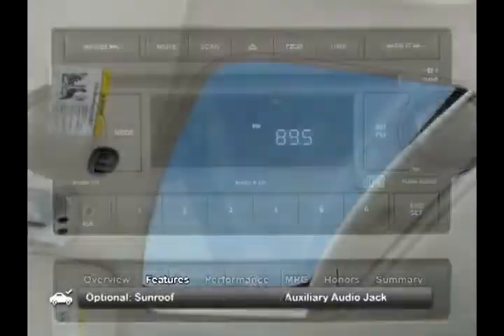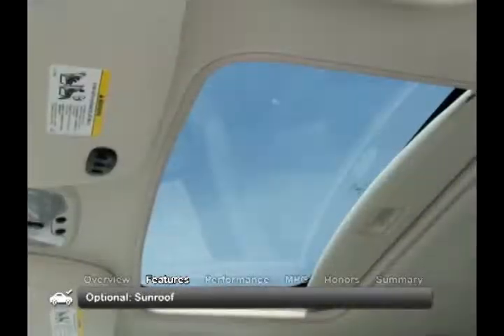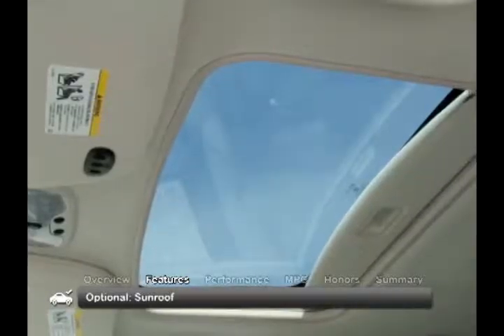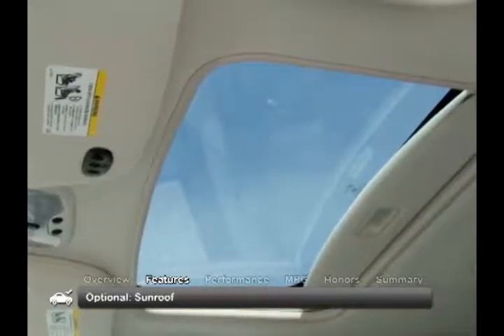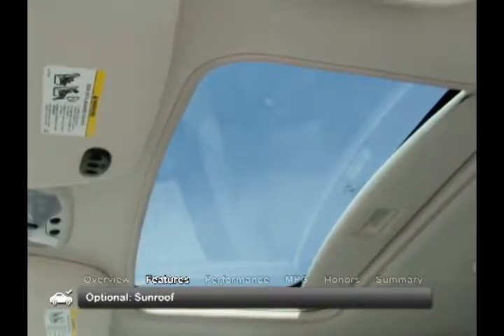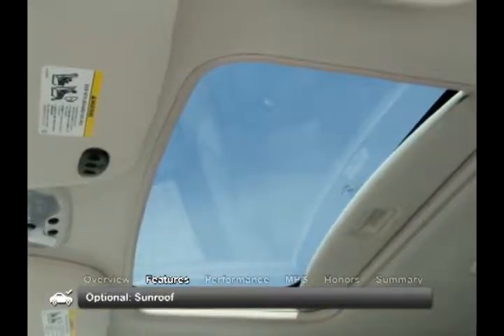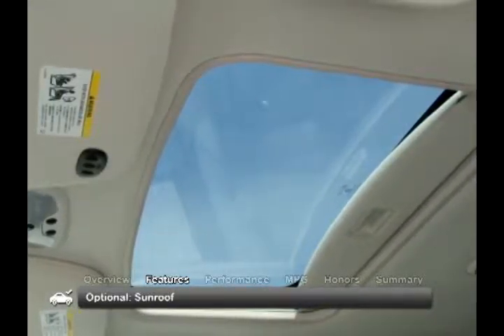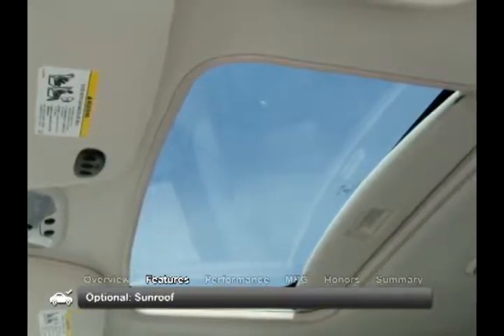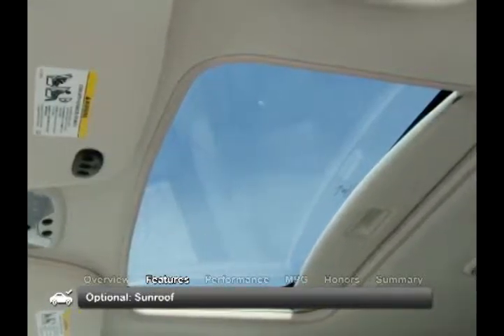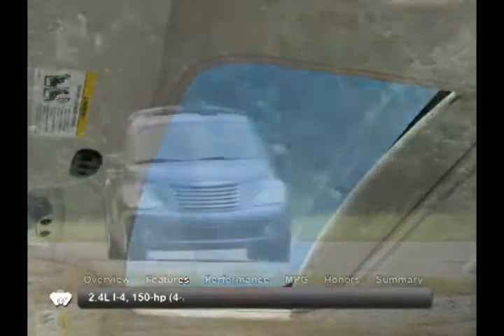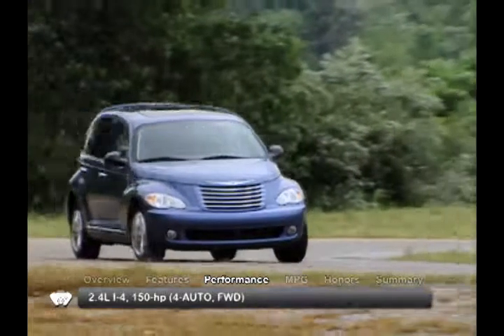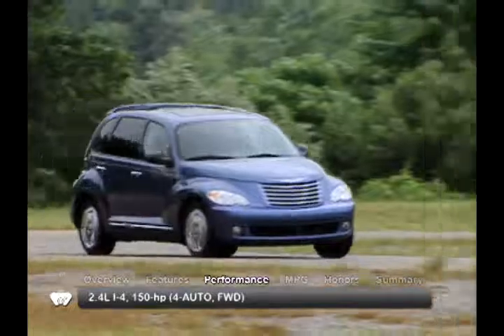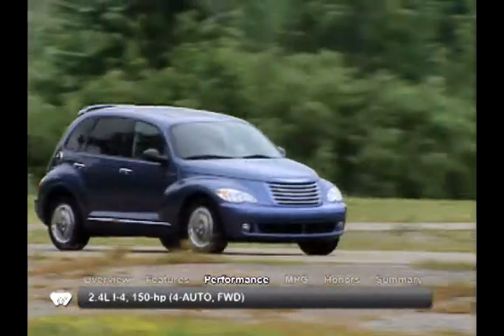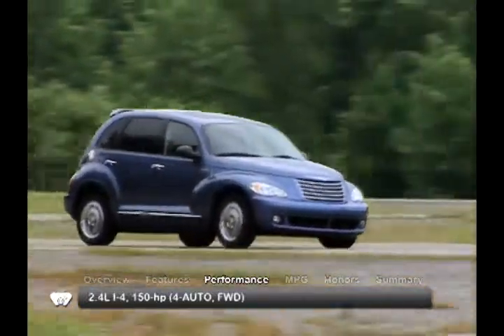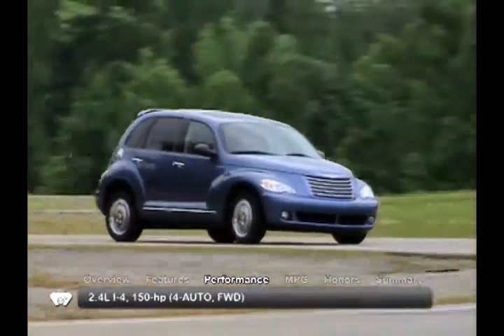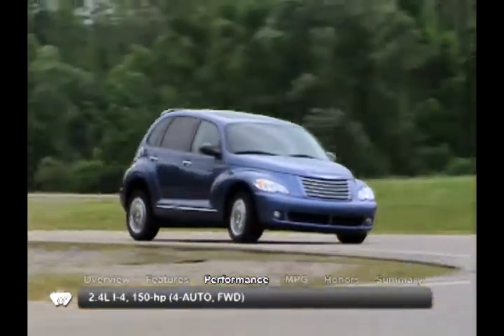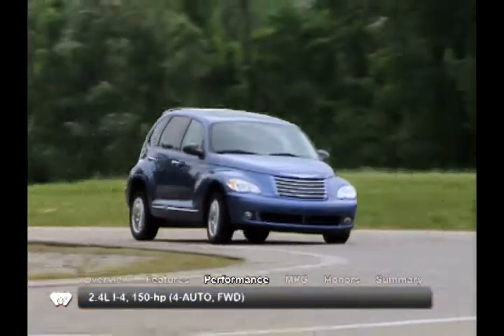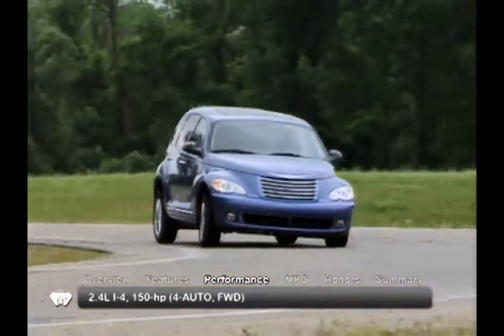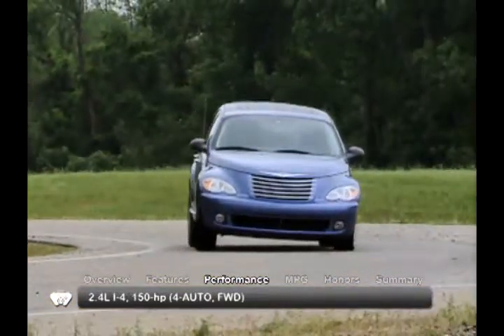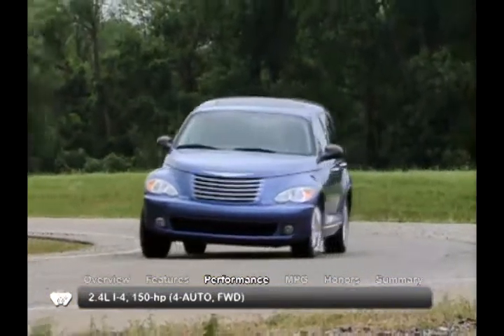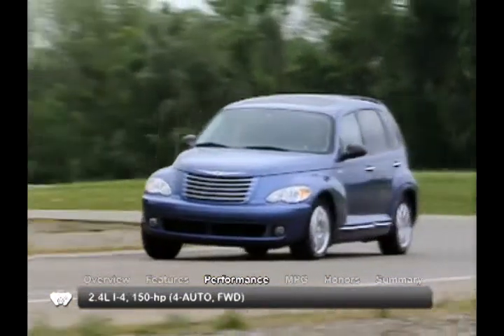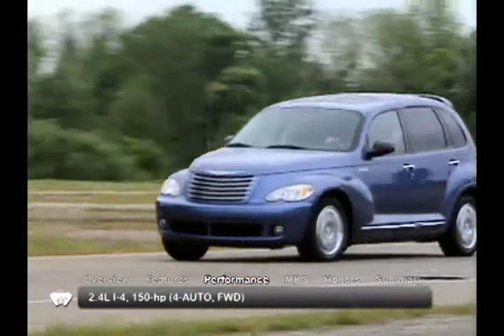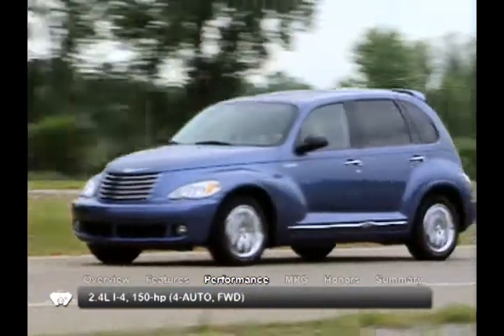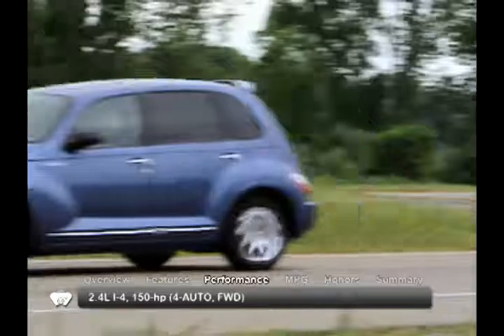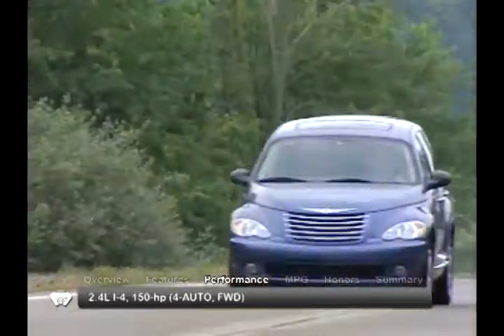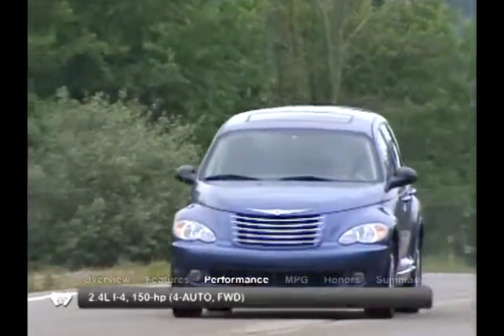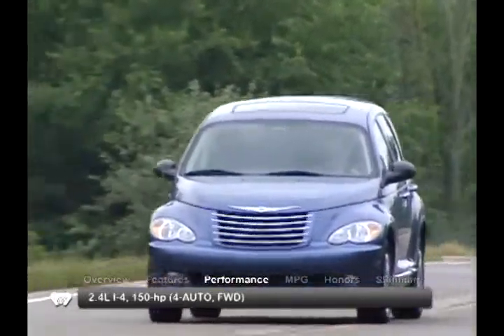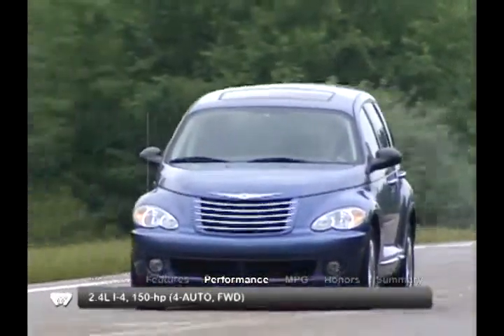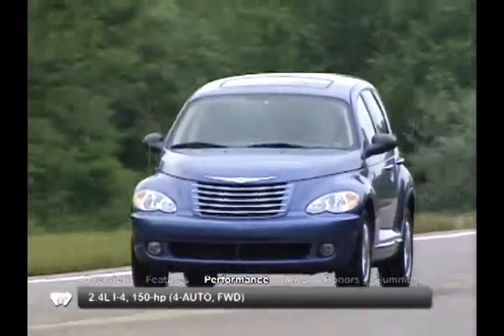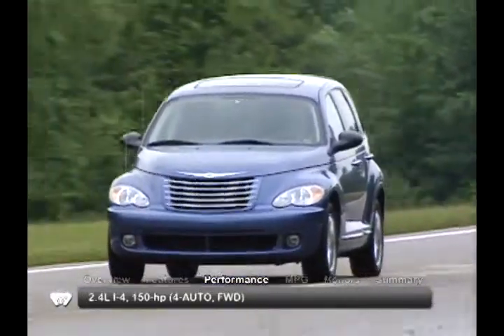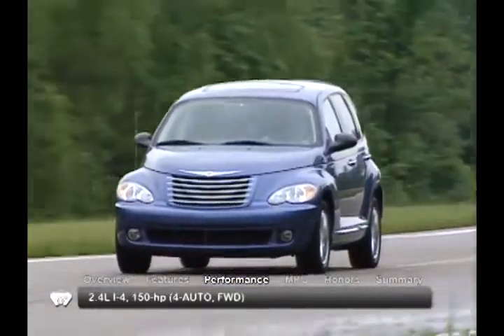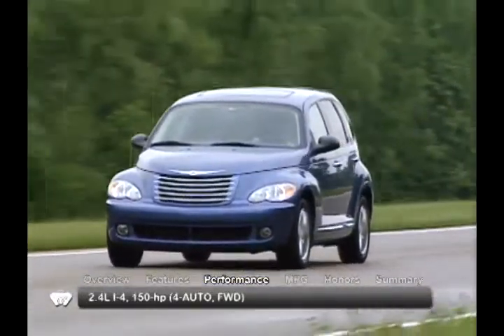A sunroof is a desirable option found on some models. The PT Cruiser comes equipped with a 150-horsepower, 2.4-liter inline four-cylinder engine. Power is sent to the front wheels through a four-speed automatic transmission.